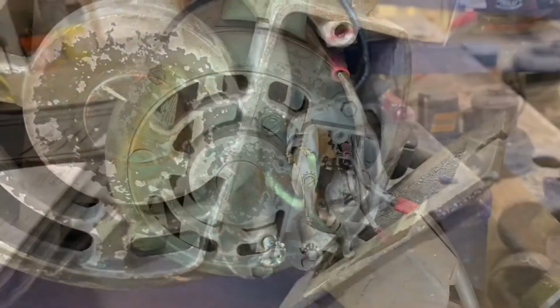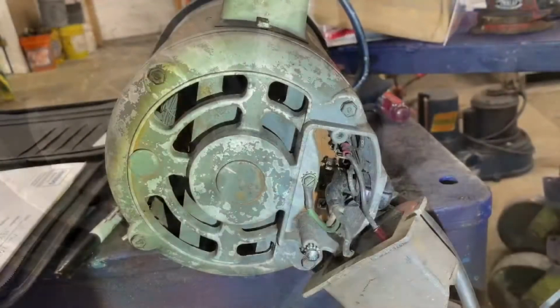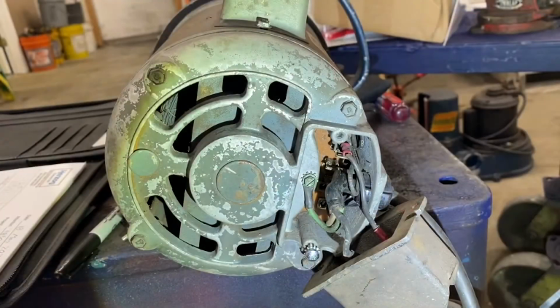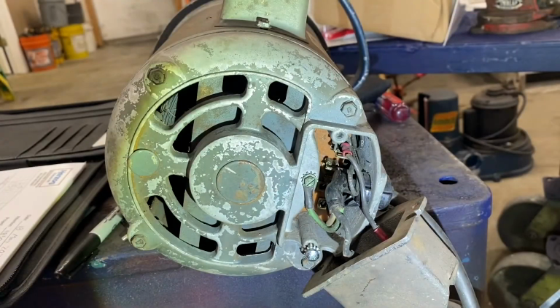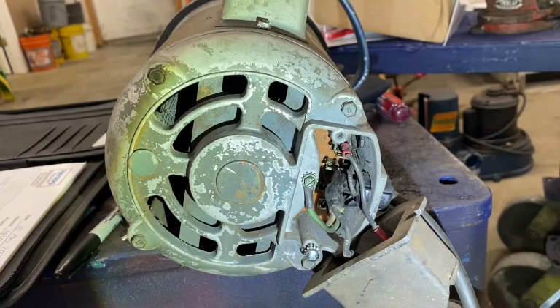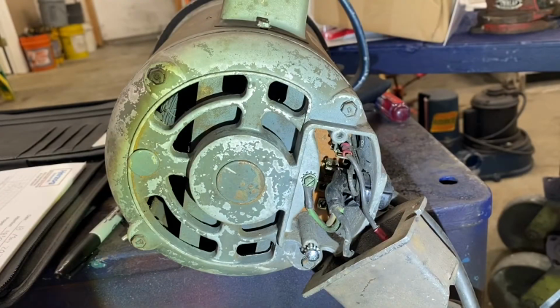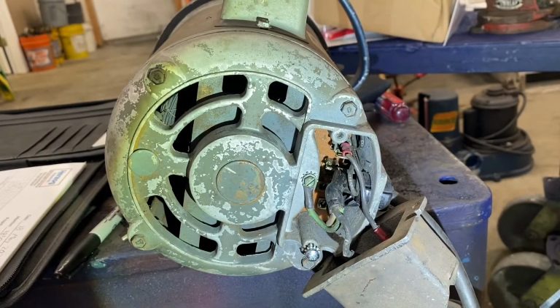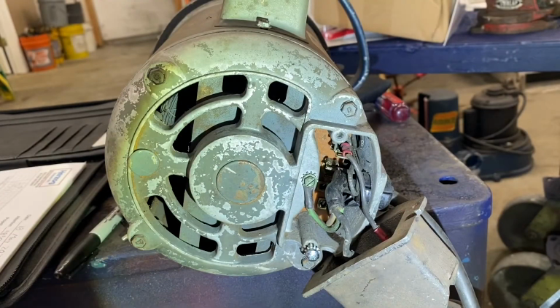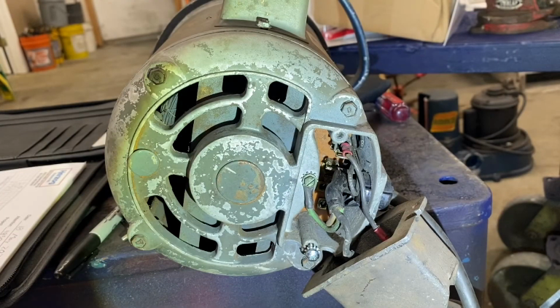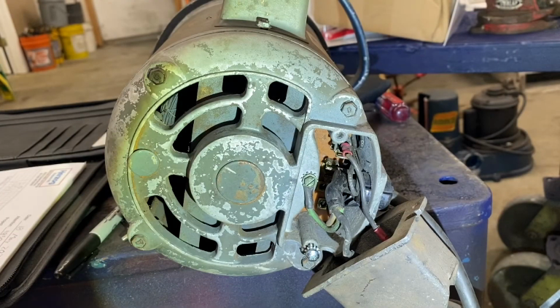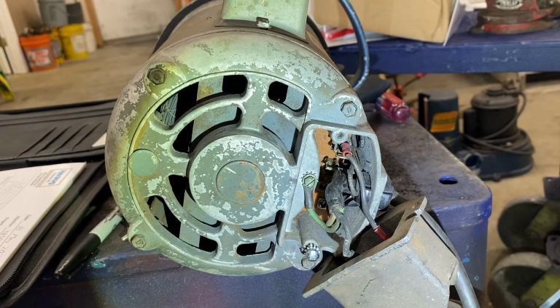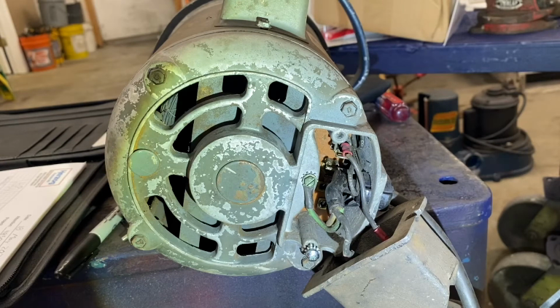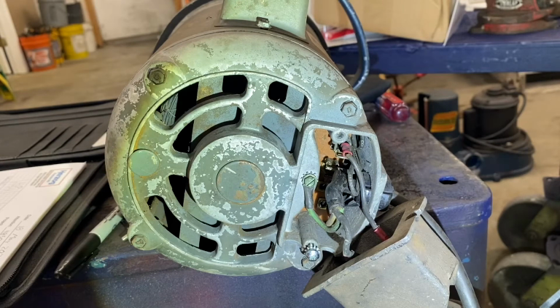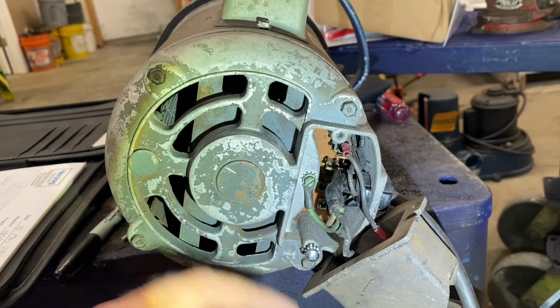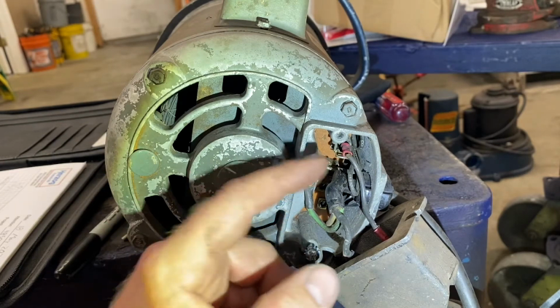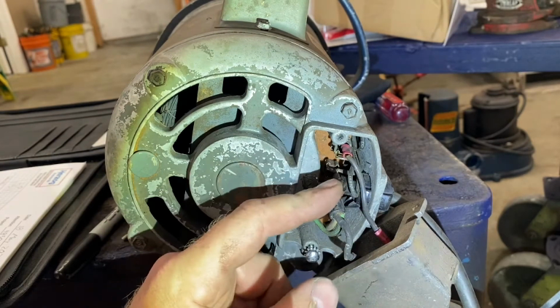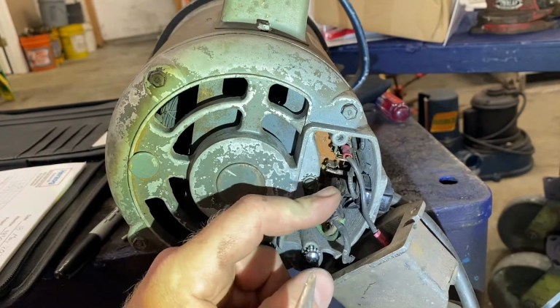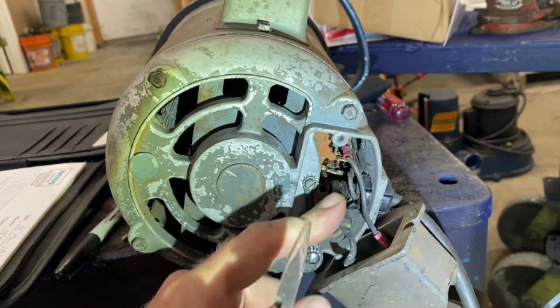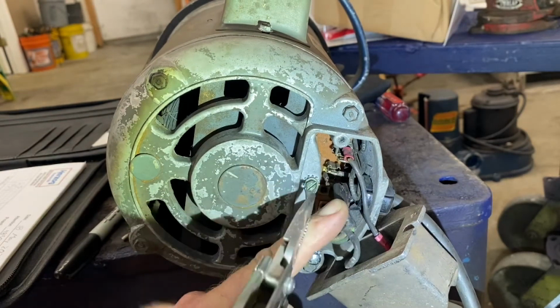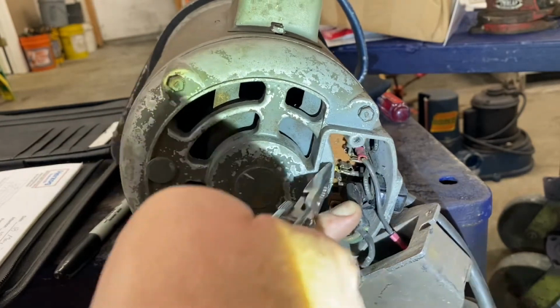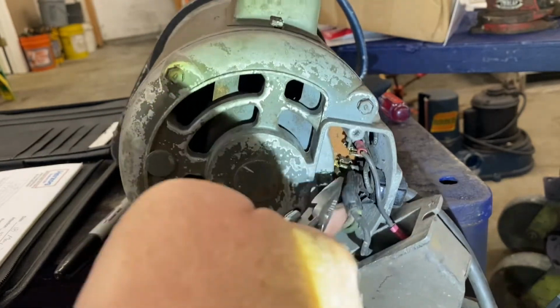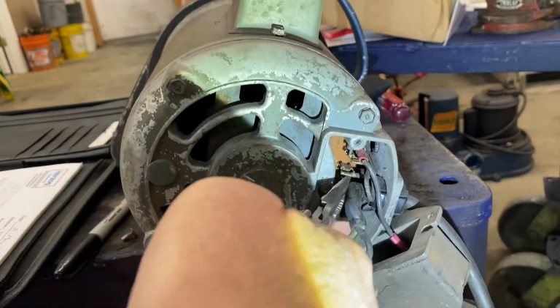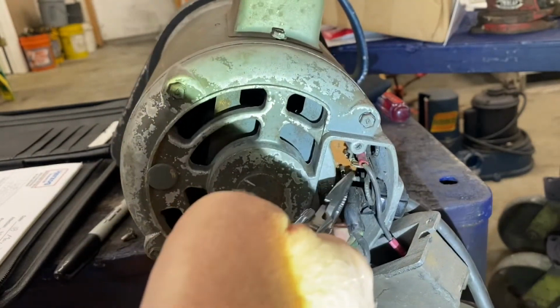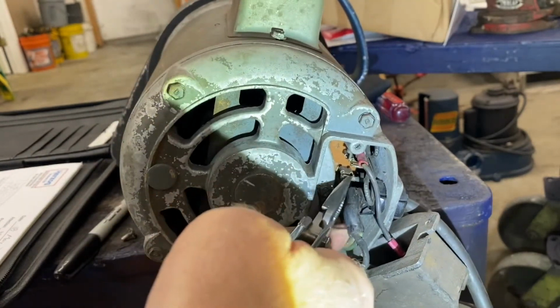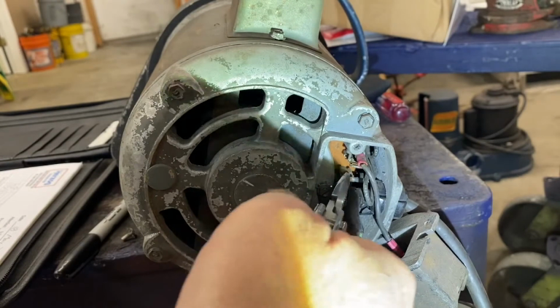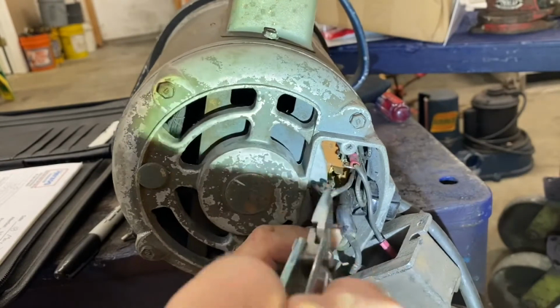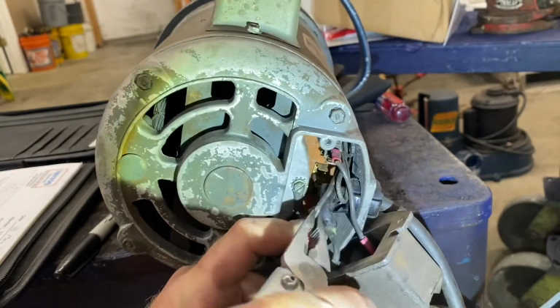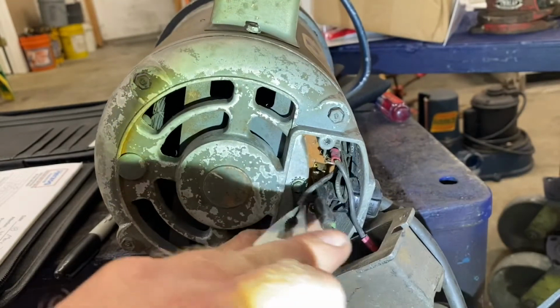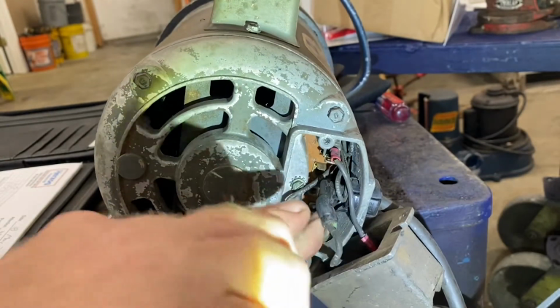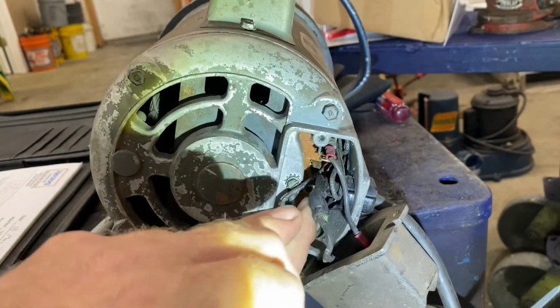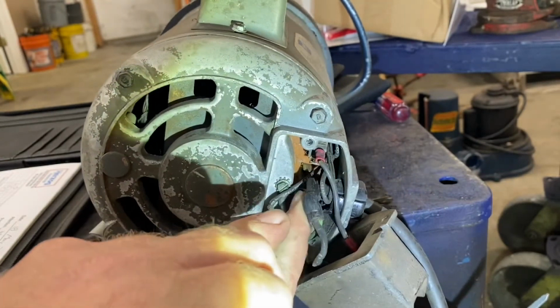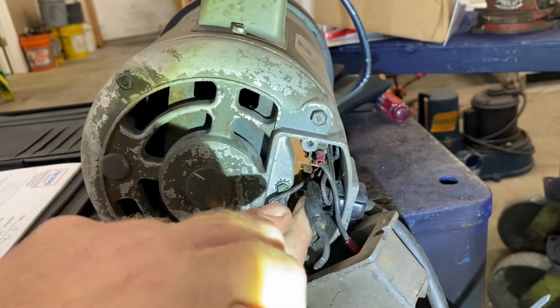On the door motors, they don't have a wiring diagram on the motor itself, but when you pull the wires out, you can identify them by numbers written on the side.